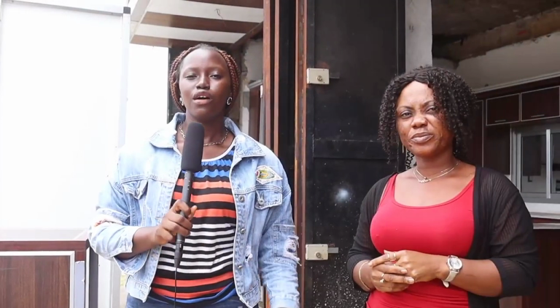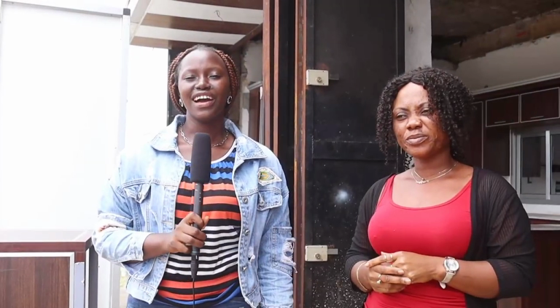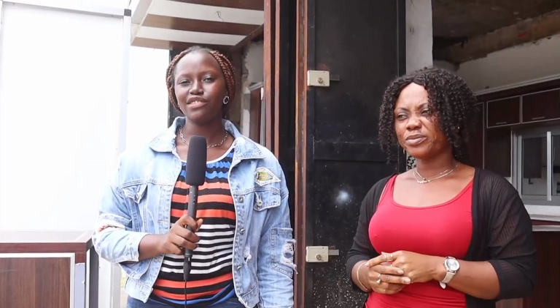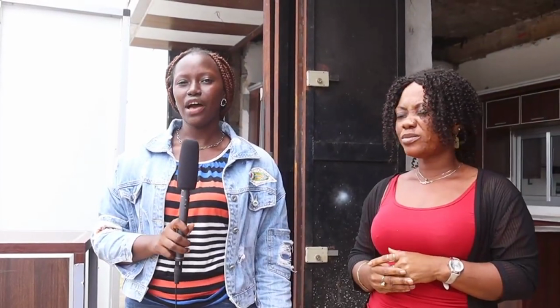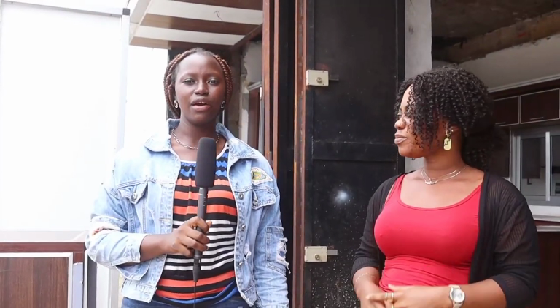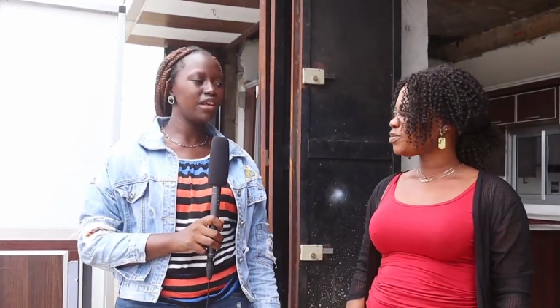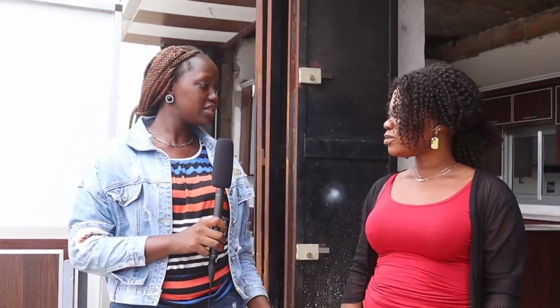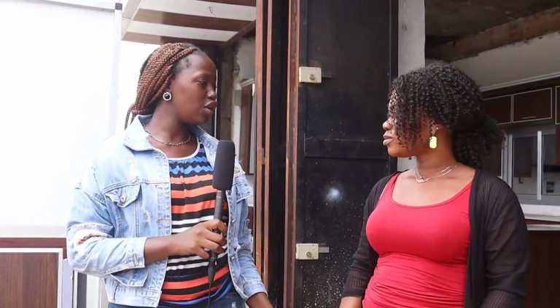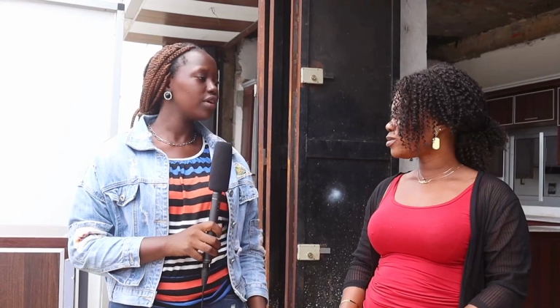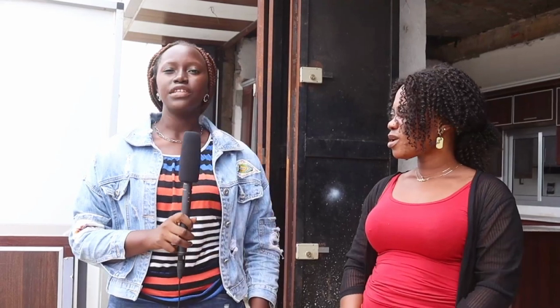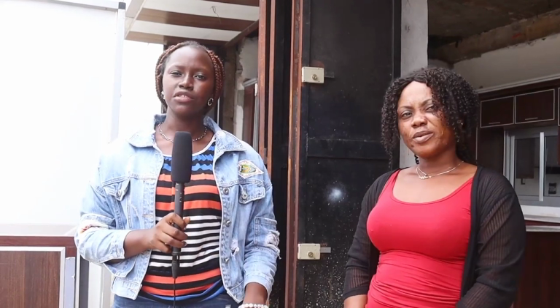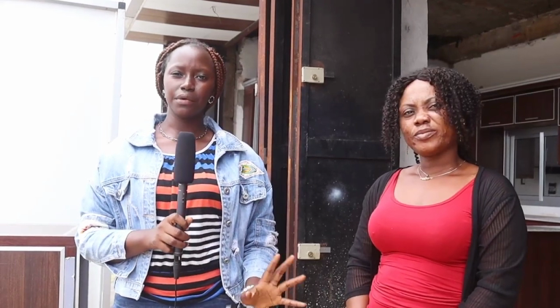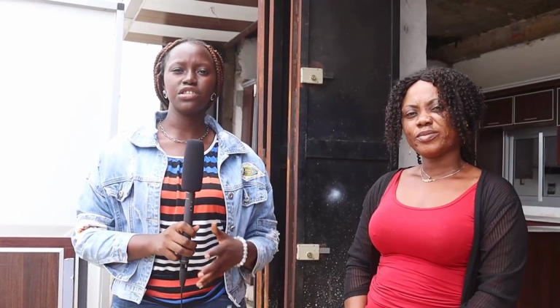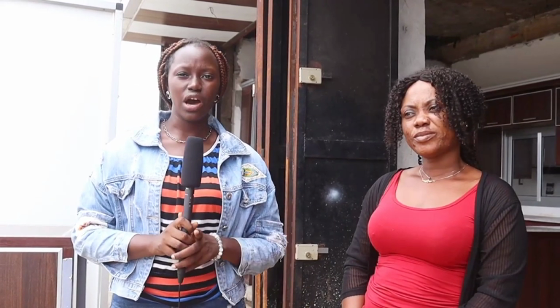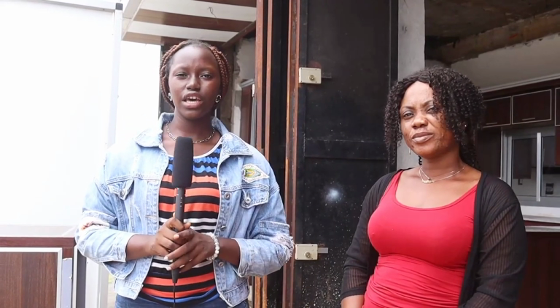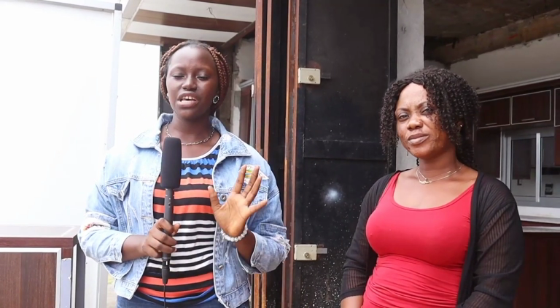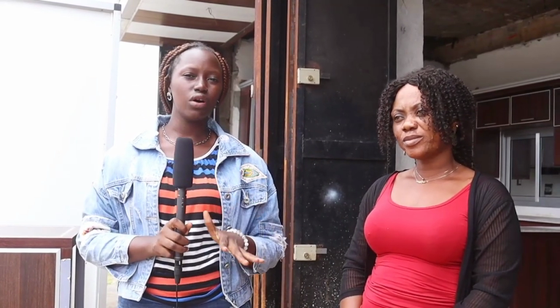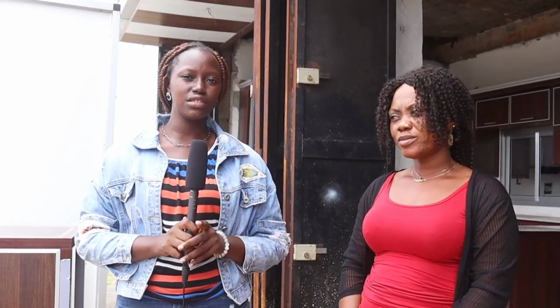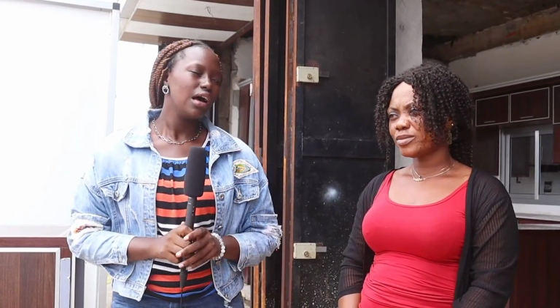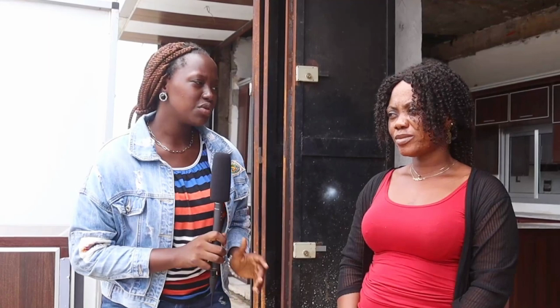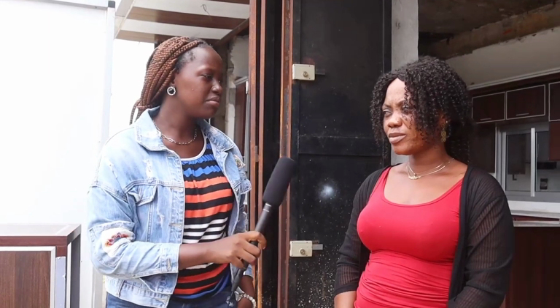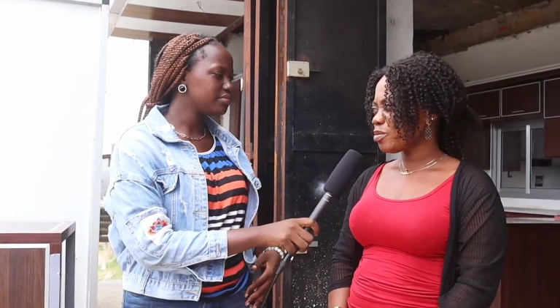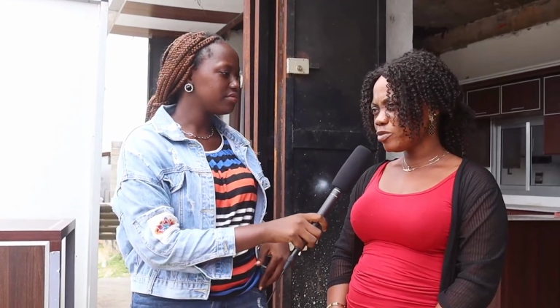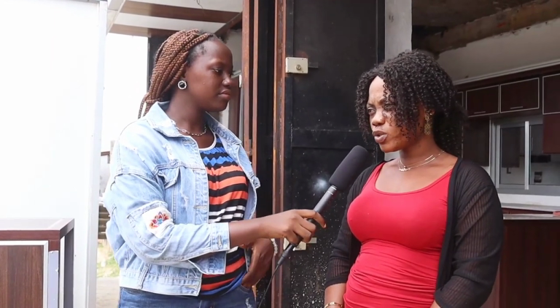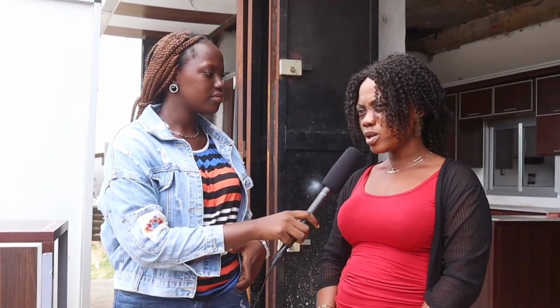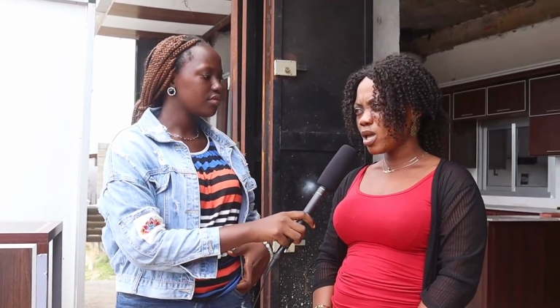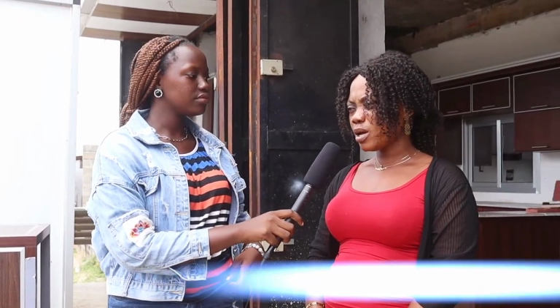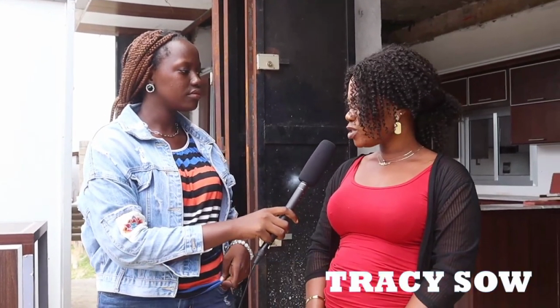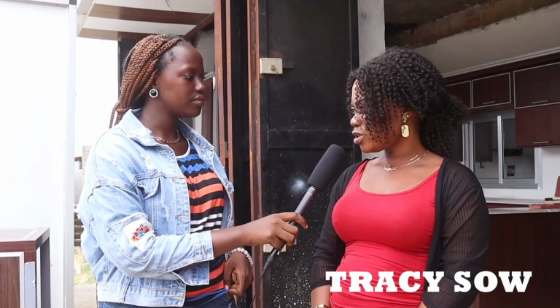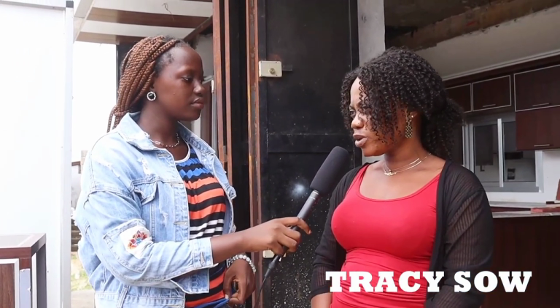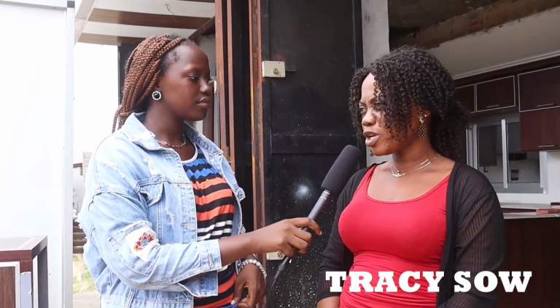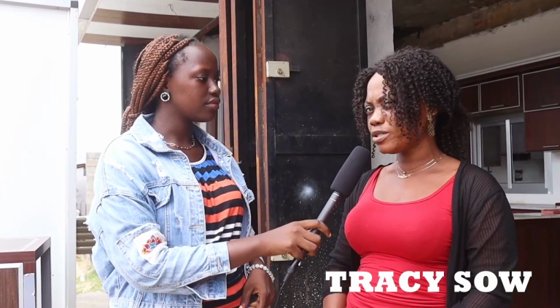I'm here with the secretary of the Alimunian Fabrication Center in Dwazan, and she's our tour guide today. What's your name? My name is Tracy, and I'm the secretary for the Alimunian Fabrication Center.